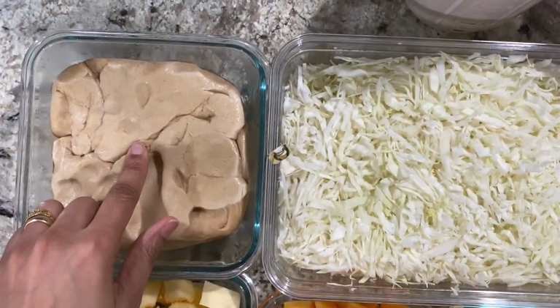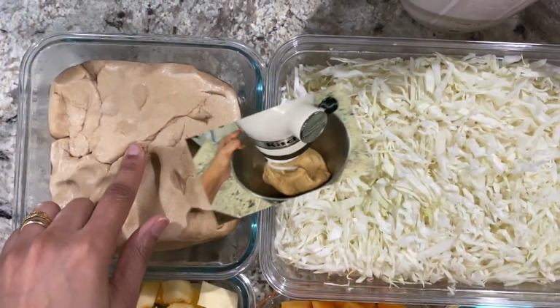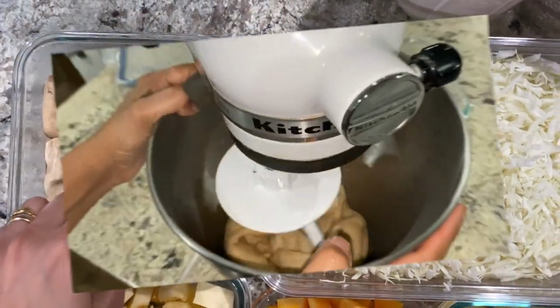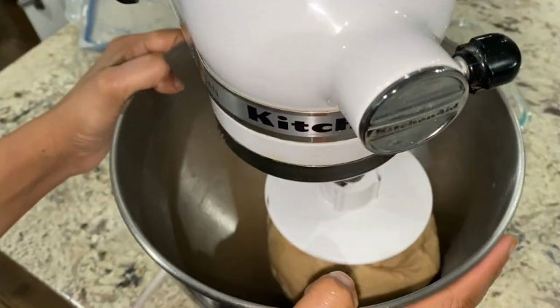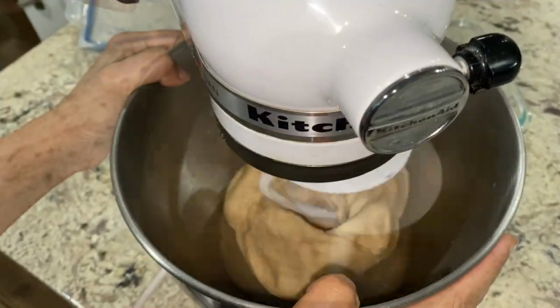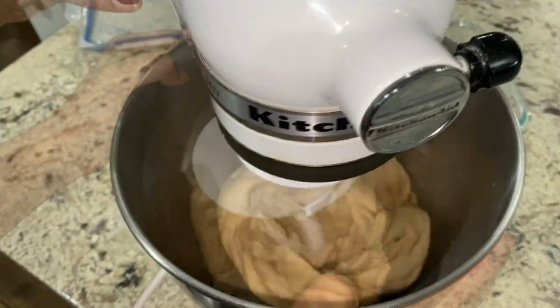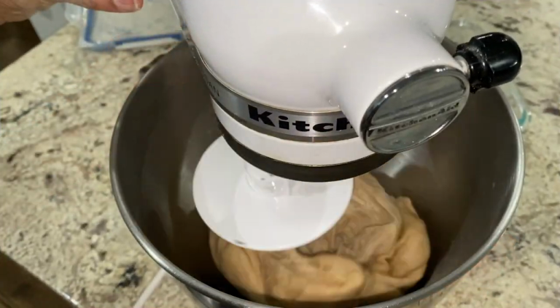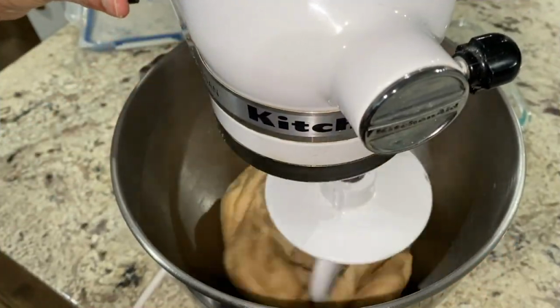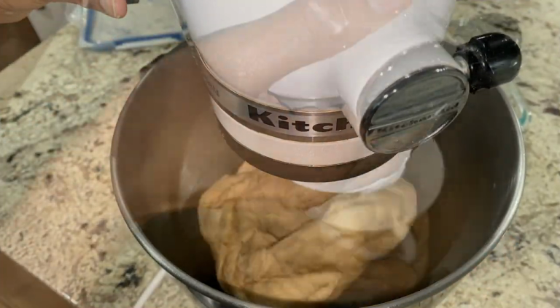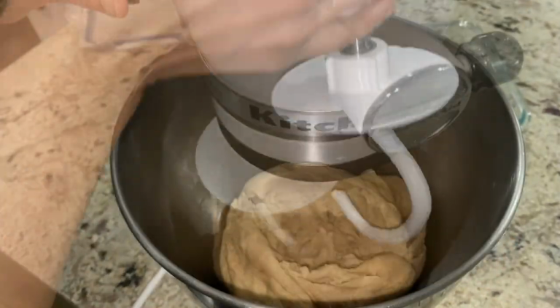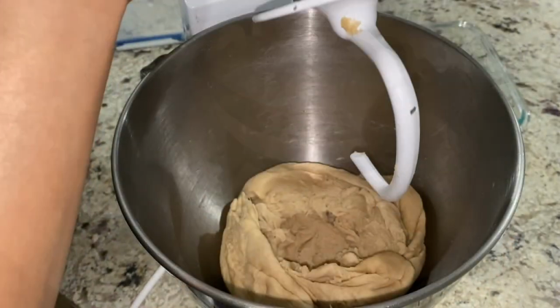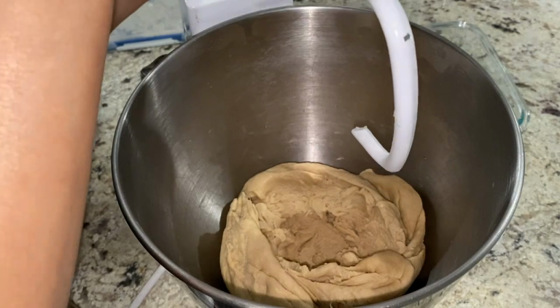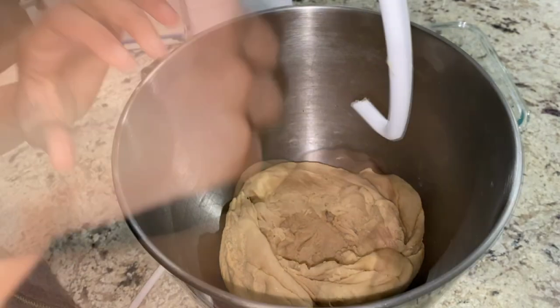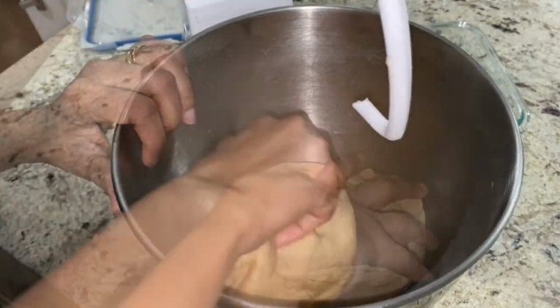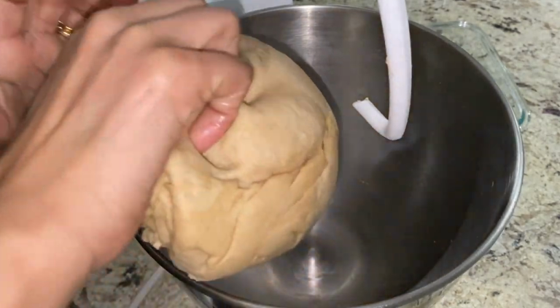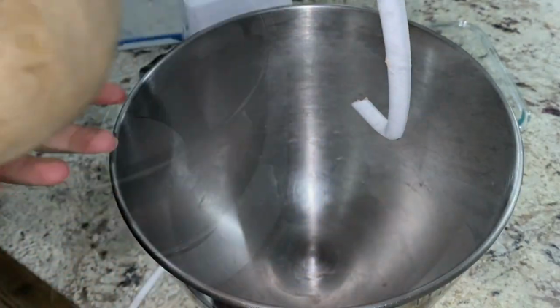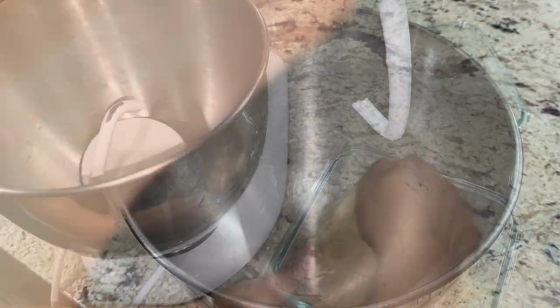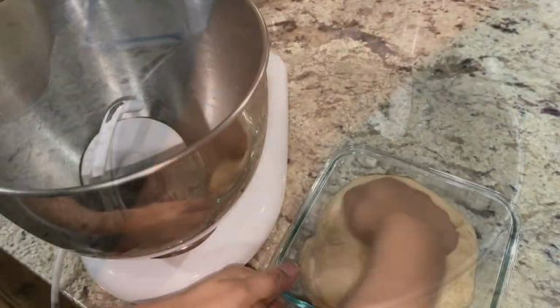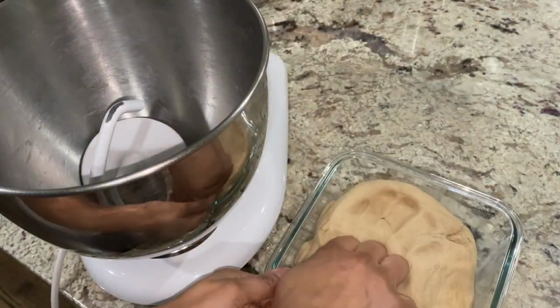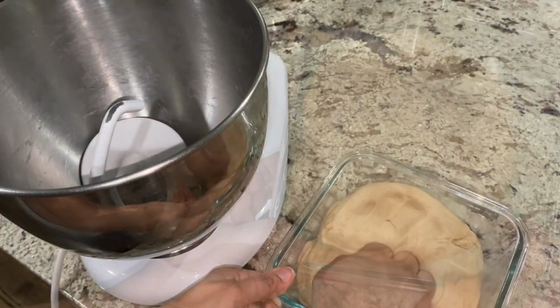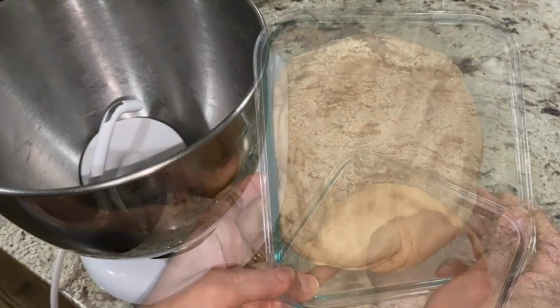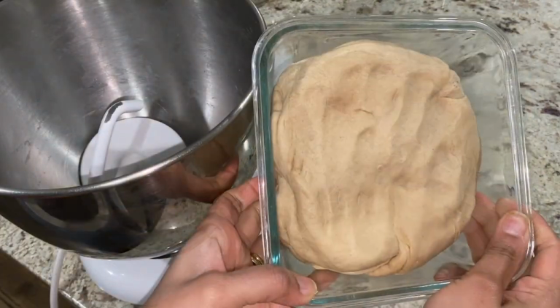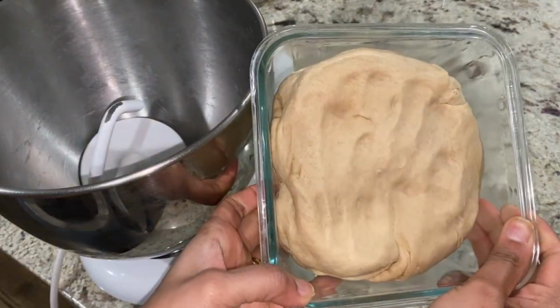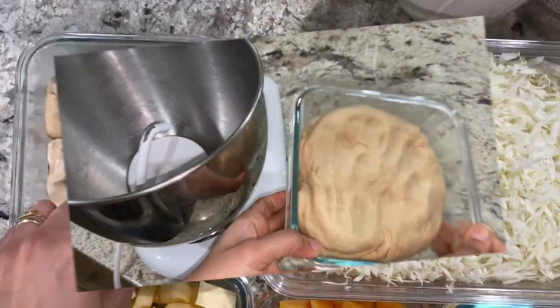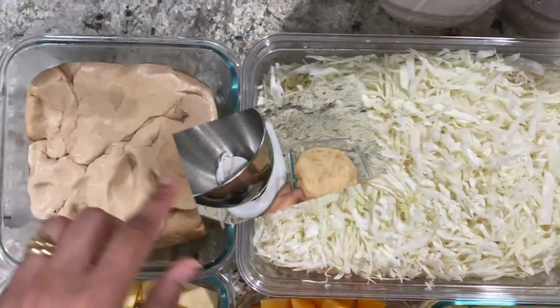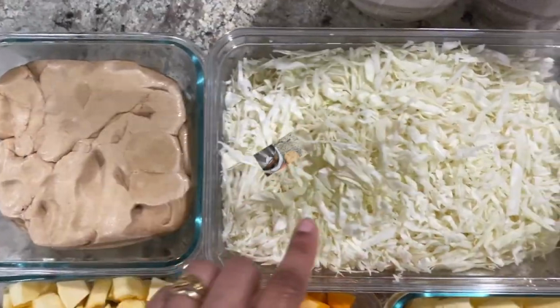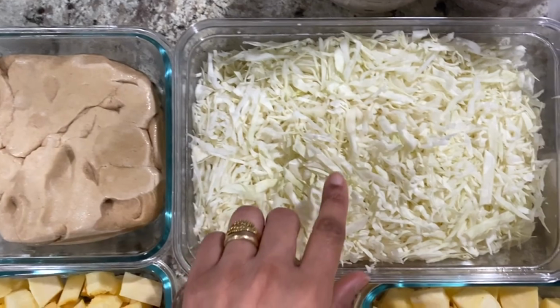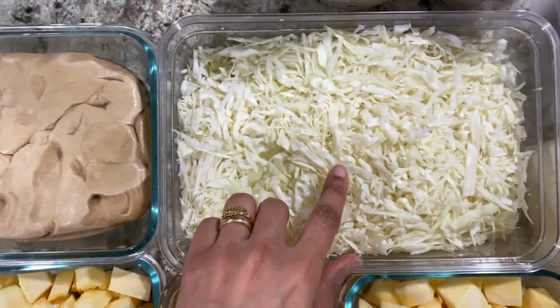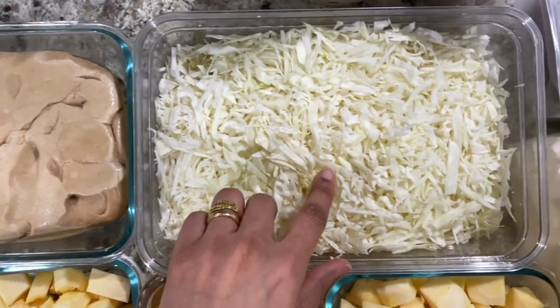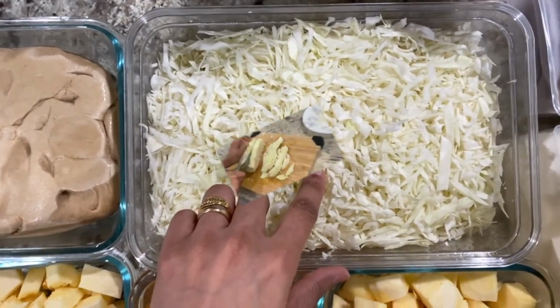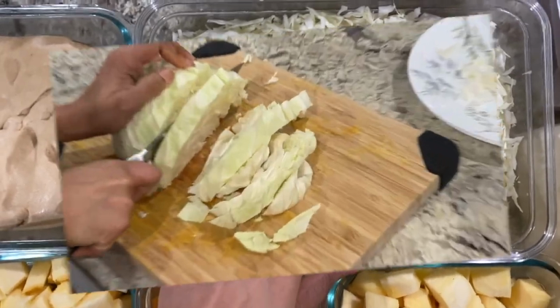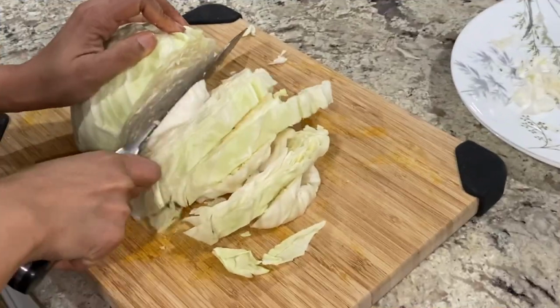First is chapati dough. I'm using my trusted KitchenAid stand mixer to knead this dough. I have kneaded three cups of whole wheat flour with salt, oil, and water to make this soft chapati dough.